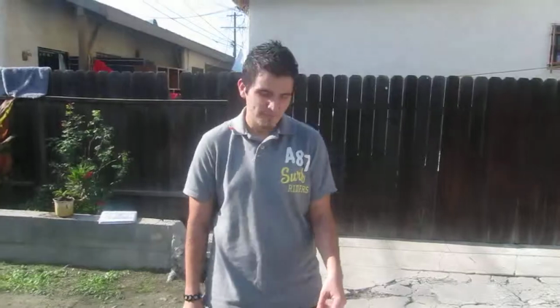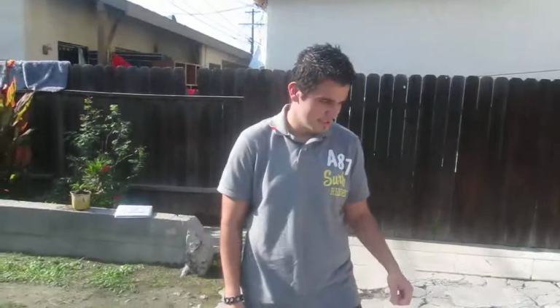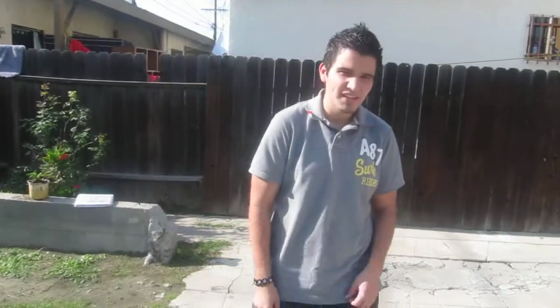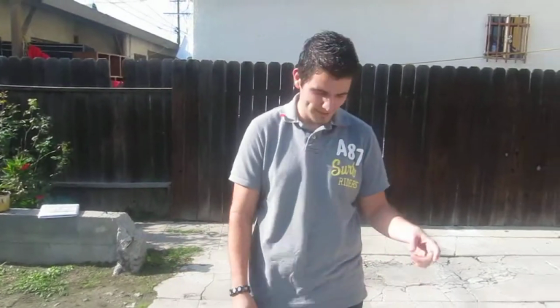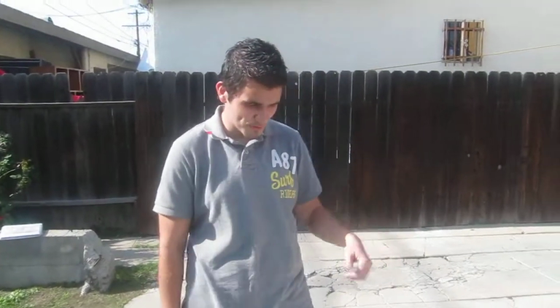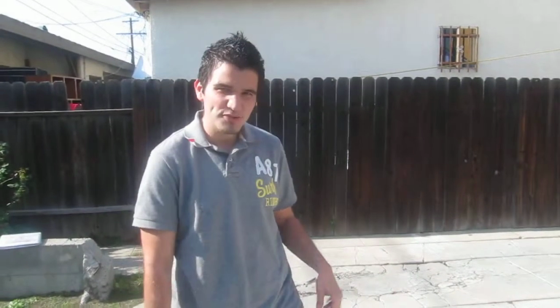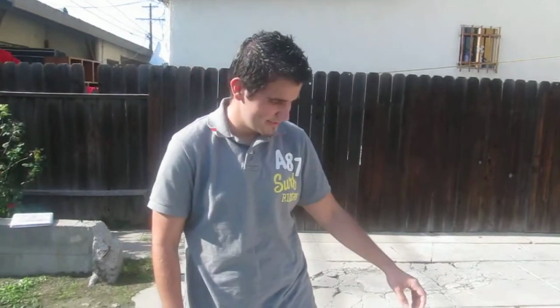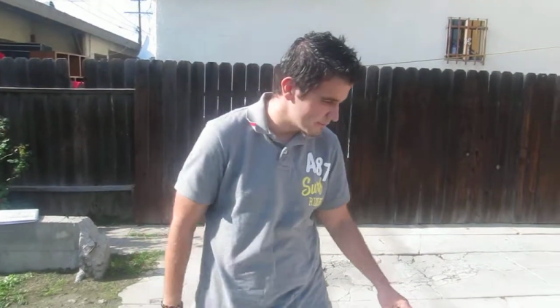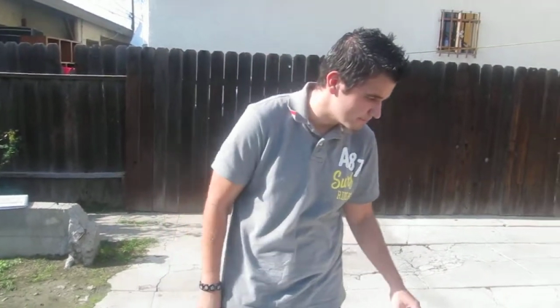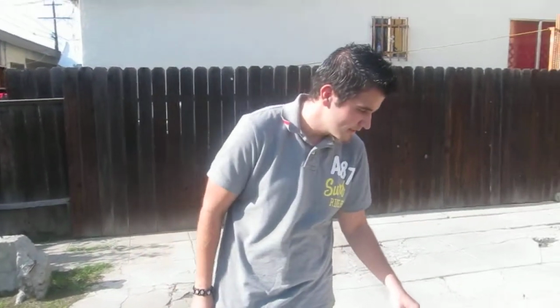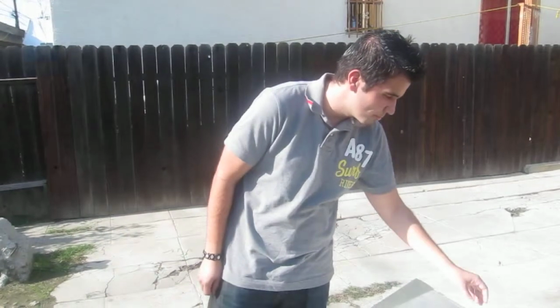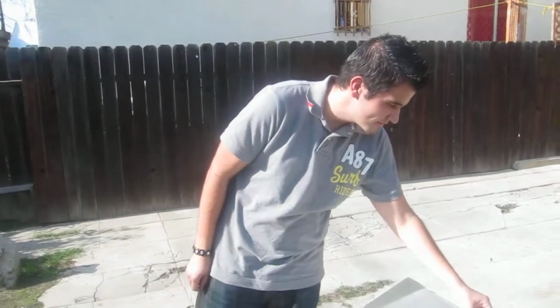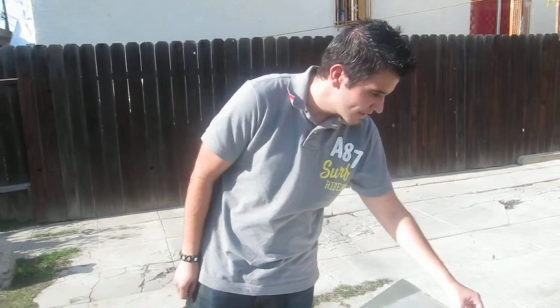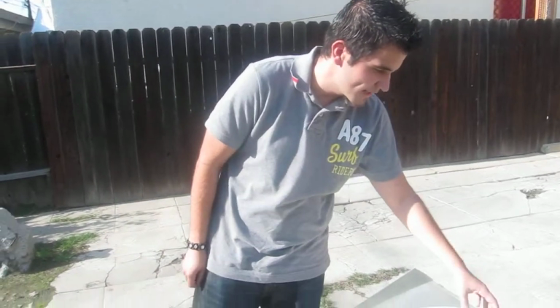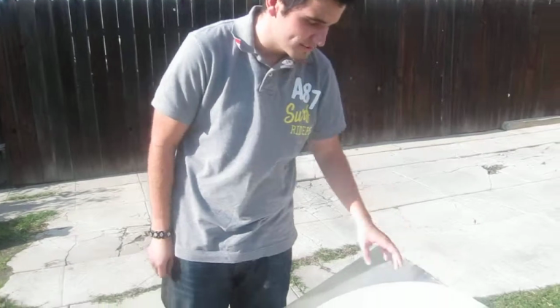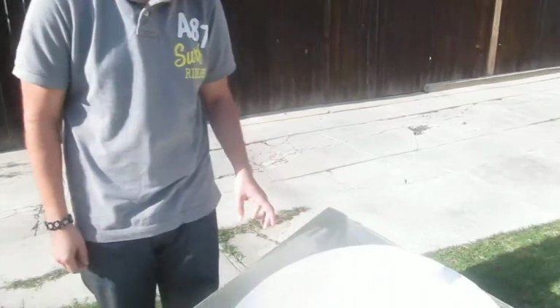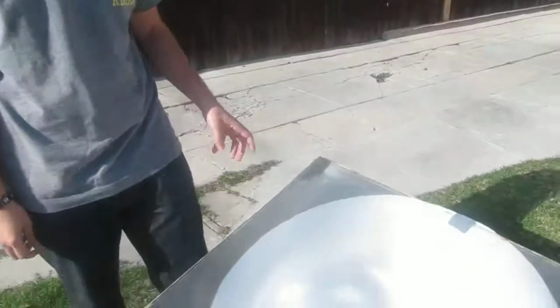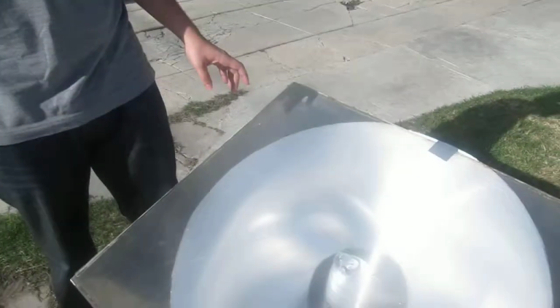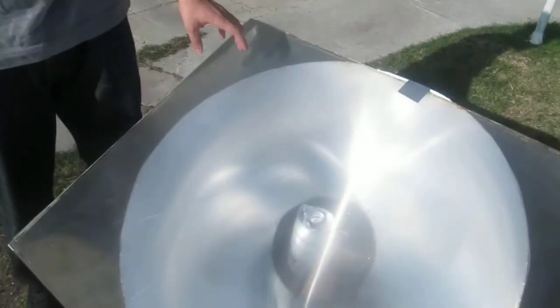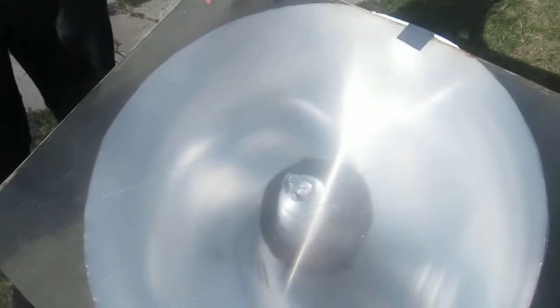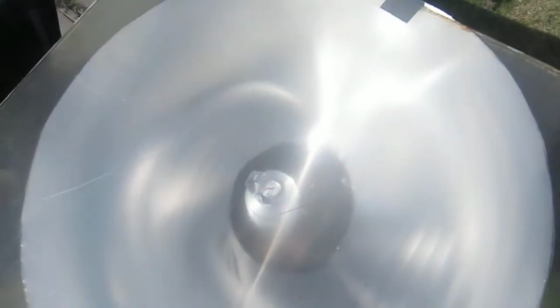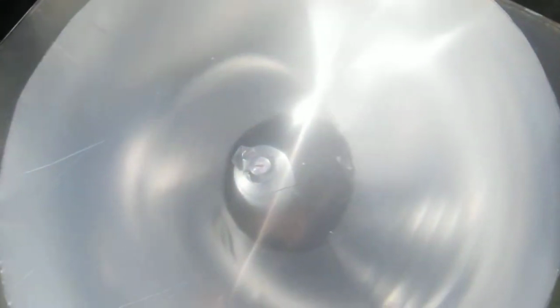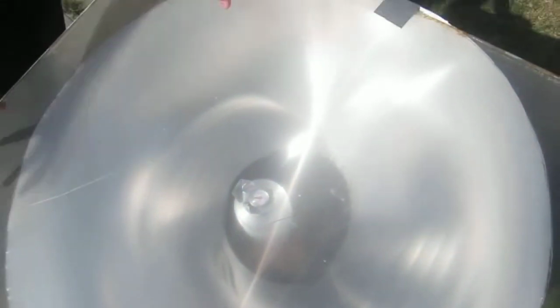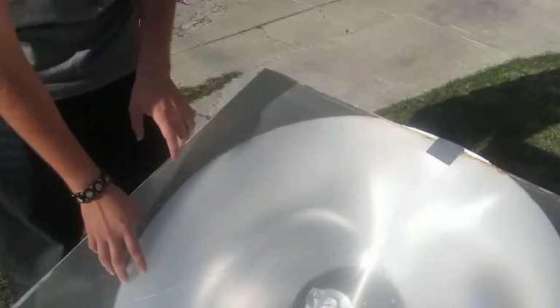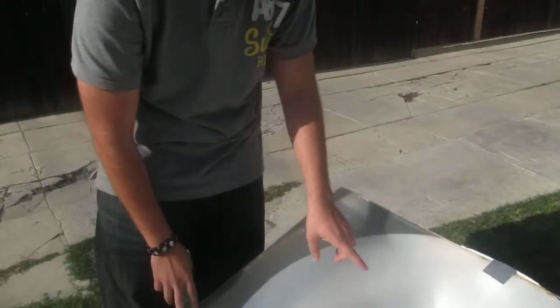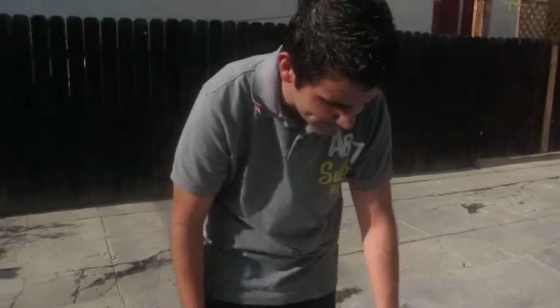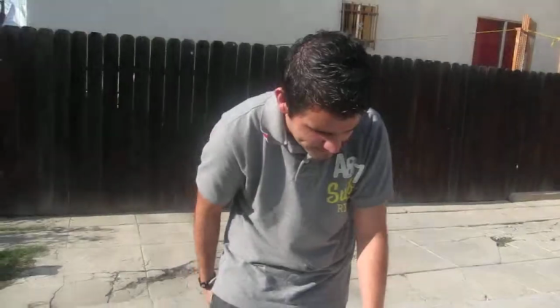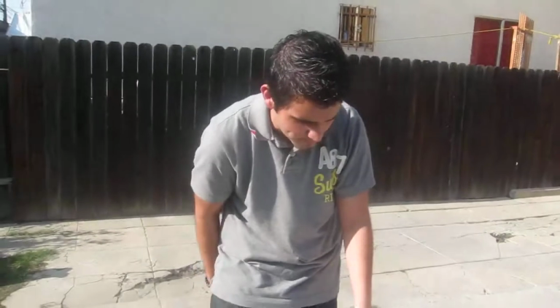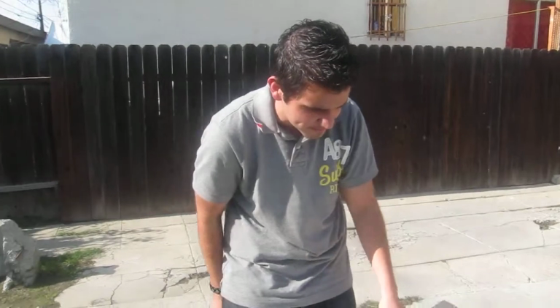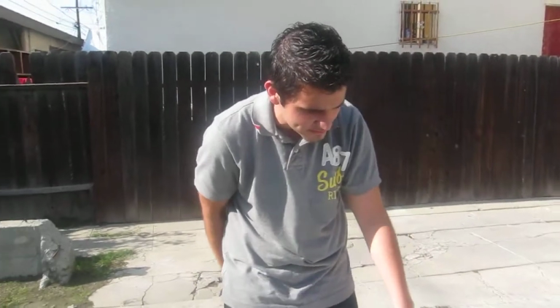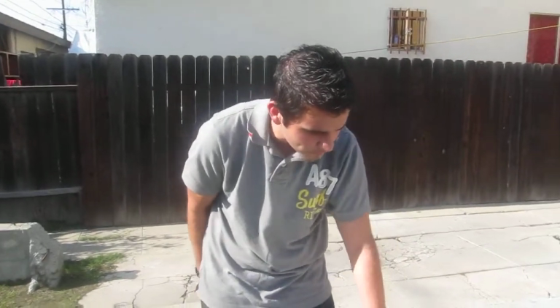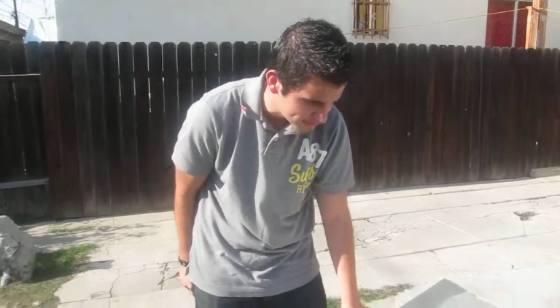My name is Ricardo Gutierrez and I'm going to give you a brief explanation of what our solar concentrator project was for Engineering 154, which is the Physics 212 workshop.